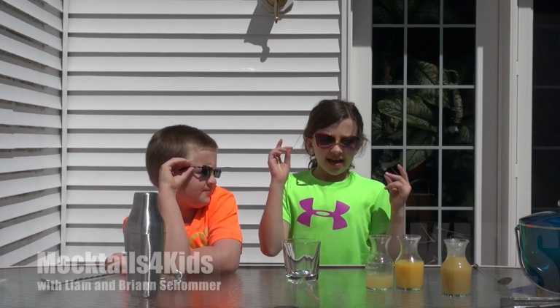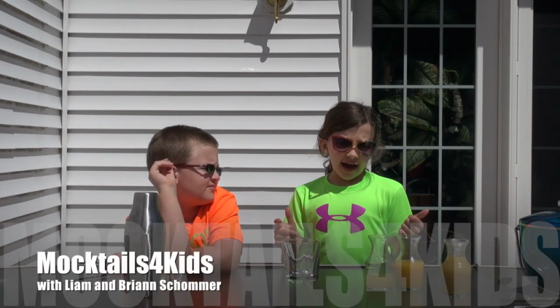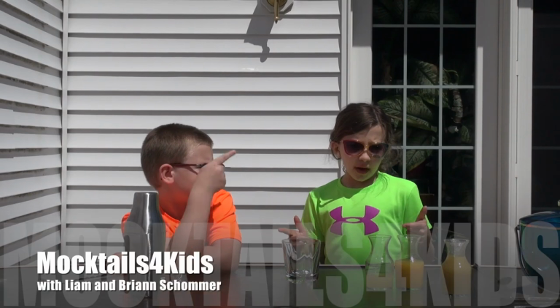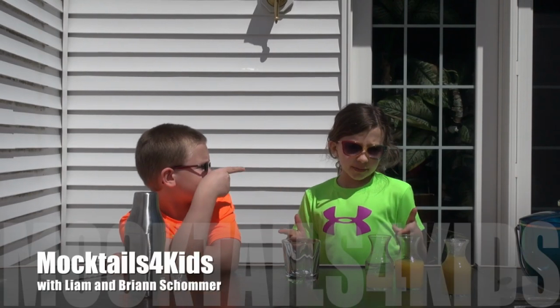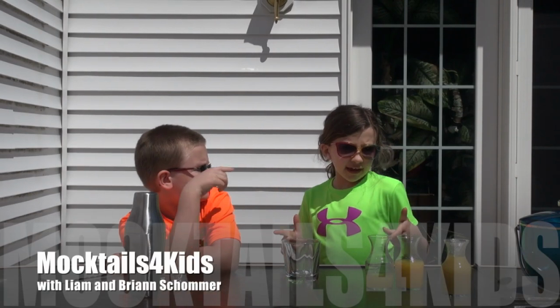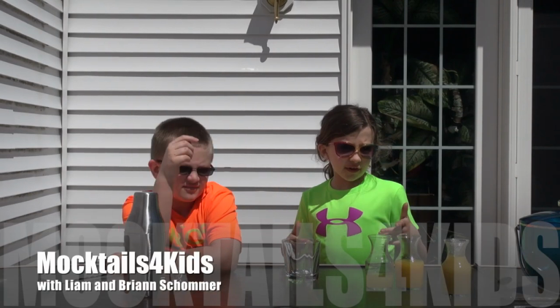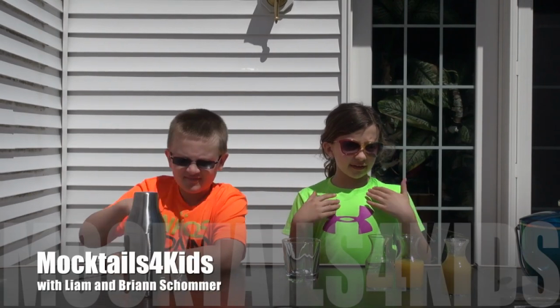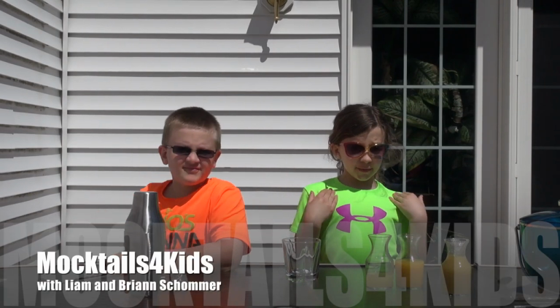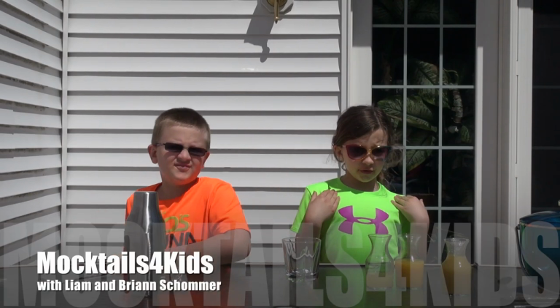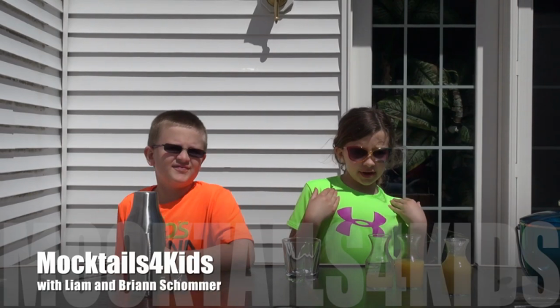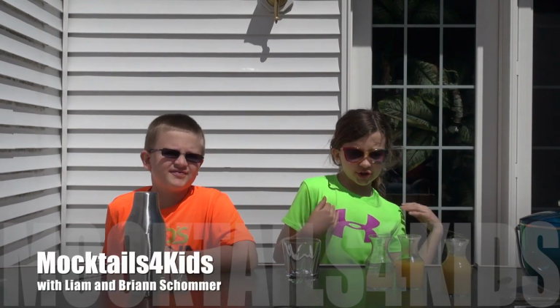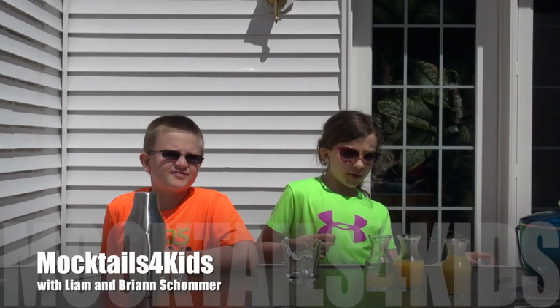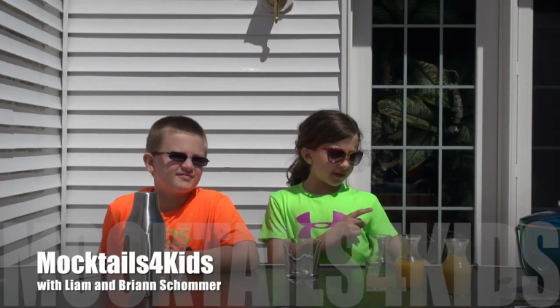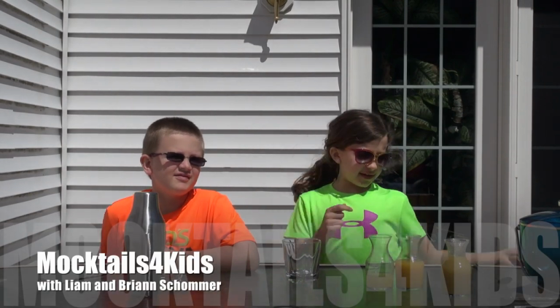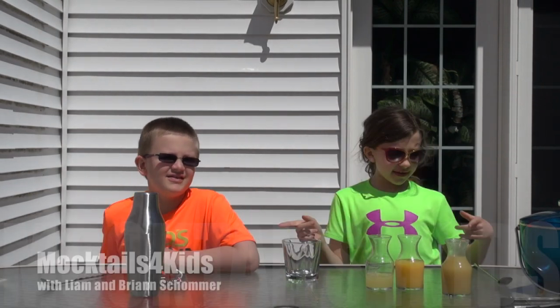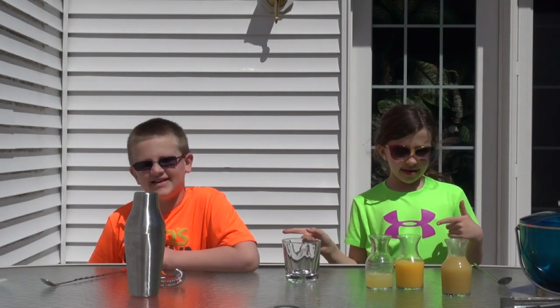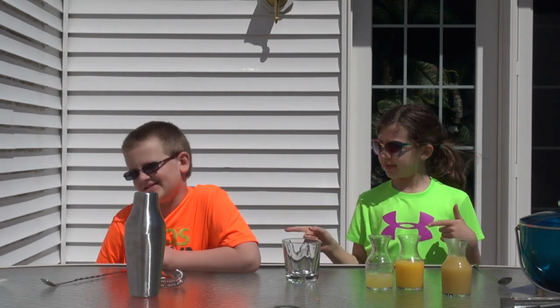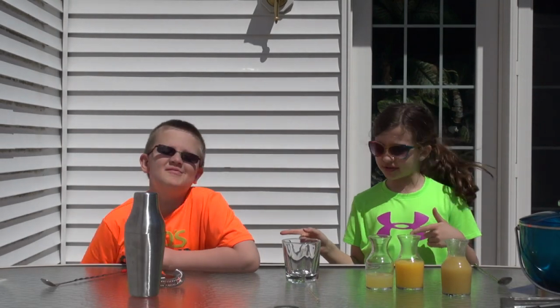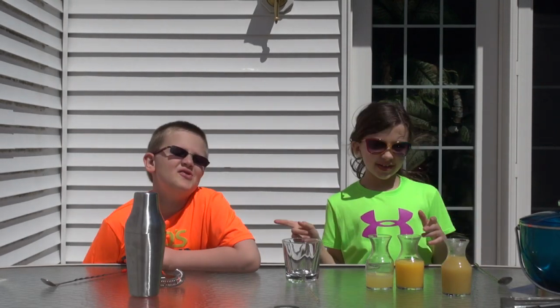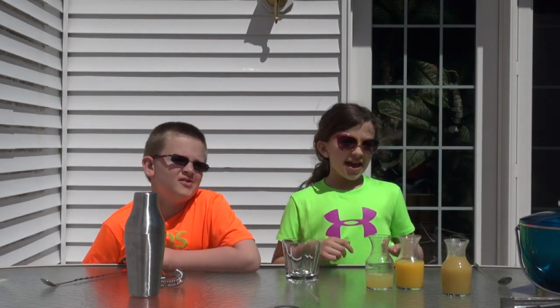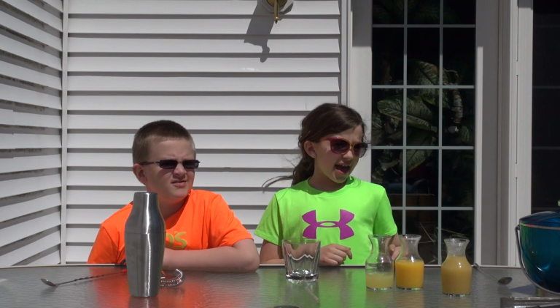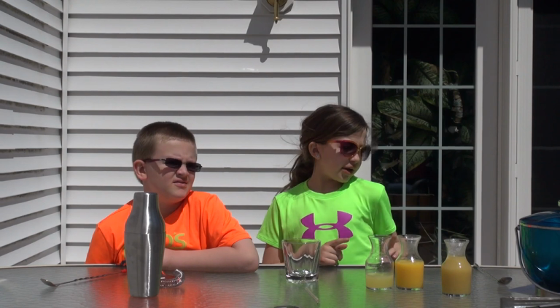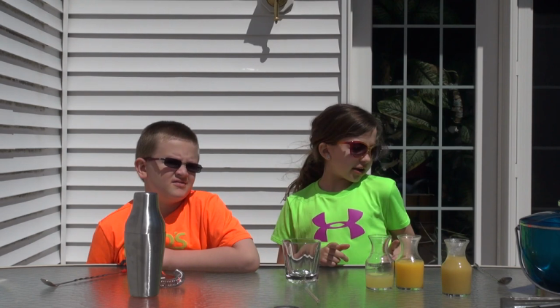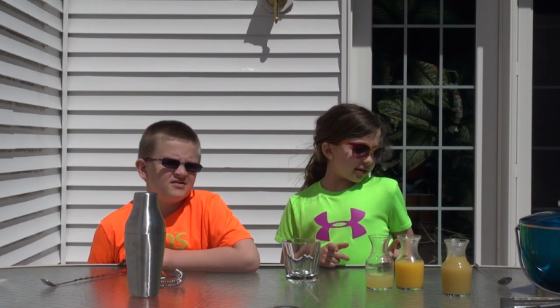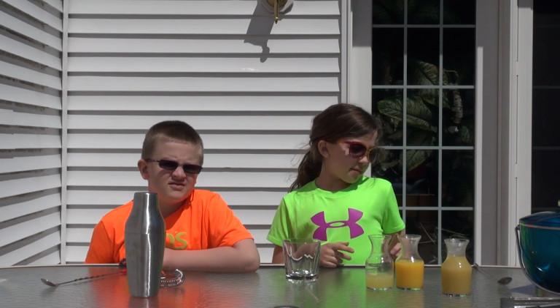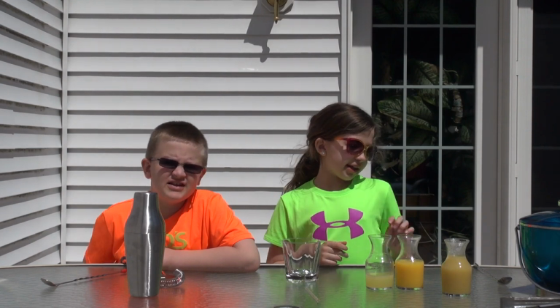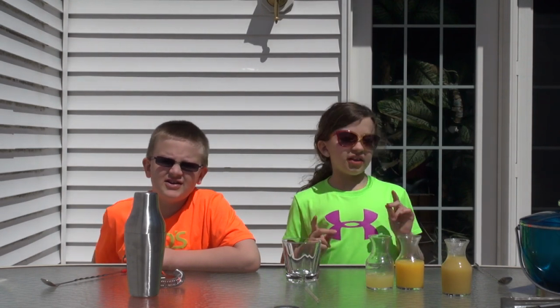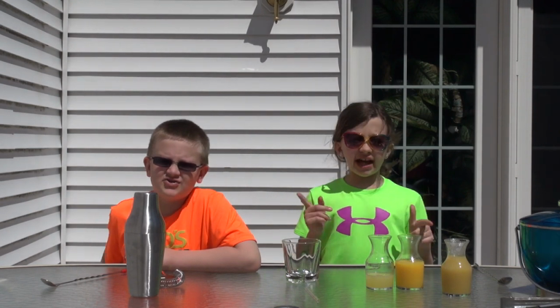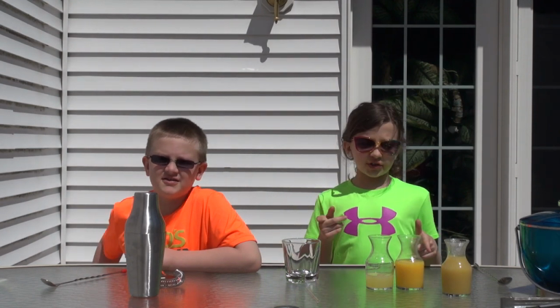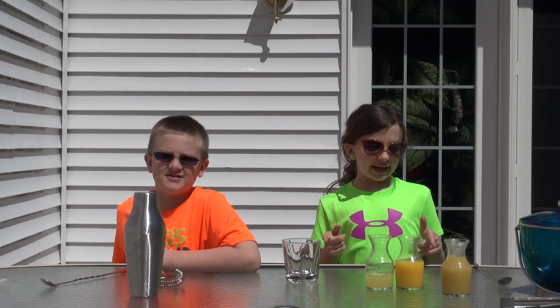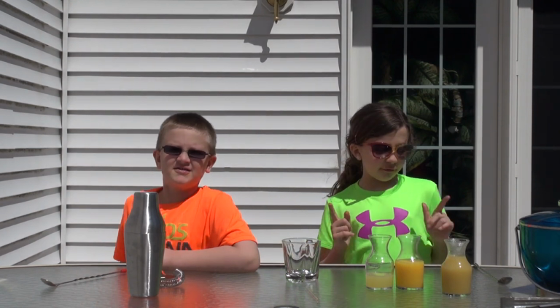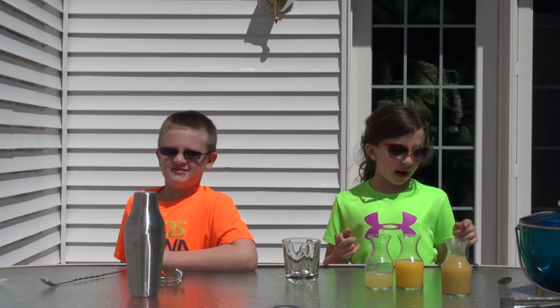Hi, welcome to Mocktails for Kids. I'm your host Brianna Shelmer and this is Liam Shelmer and we are going to make the Yellow Jacket.